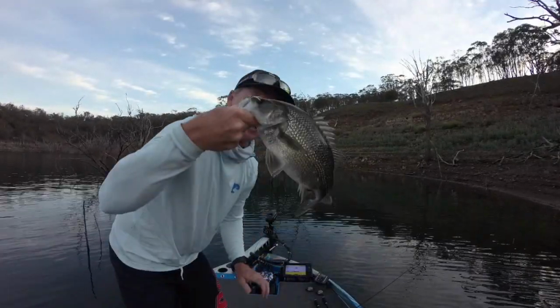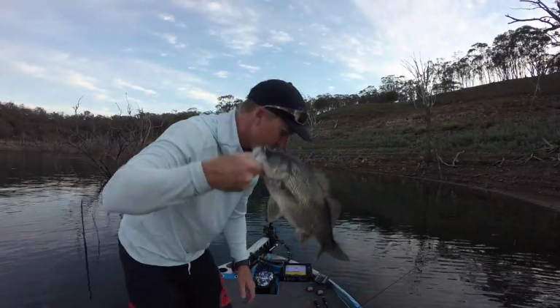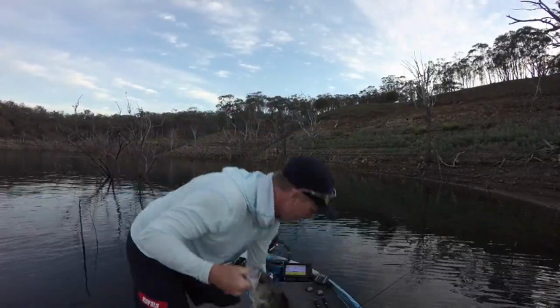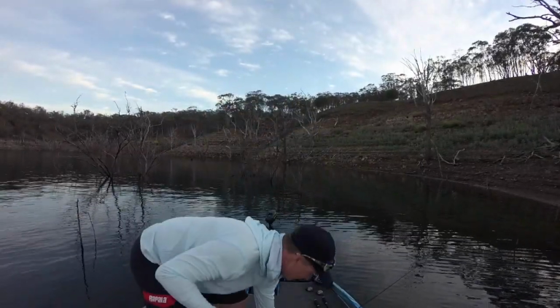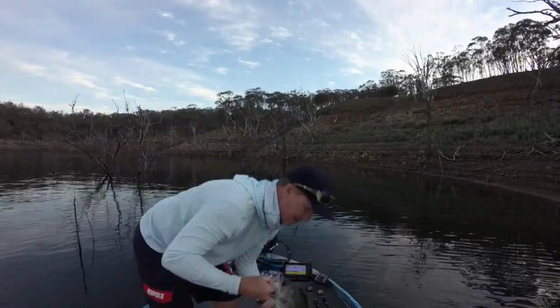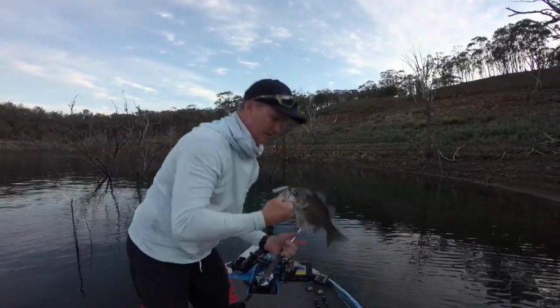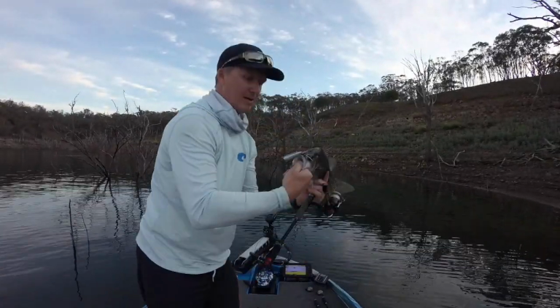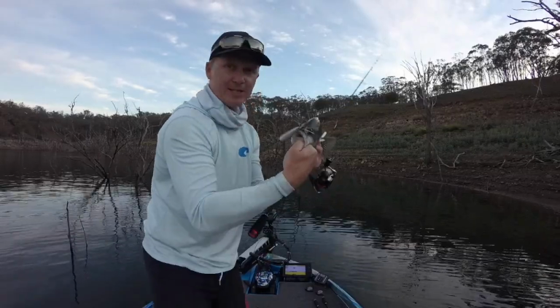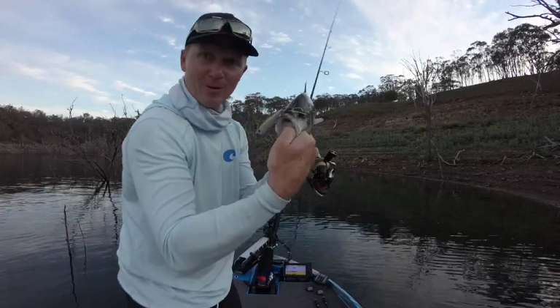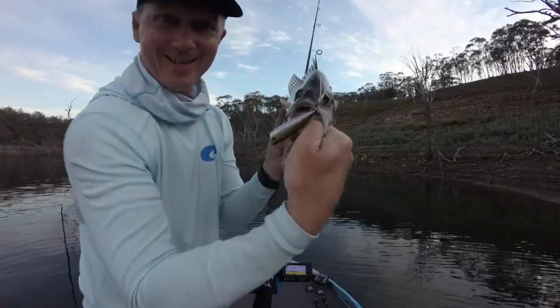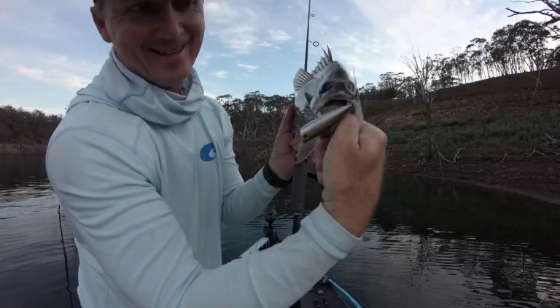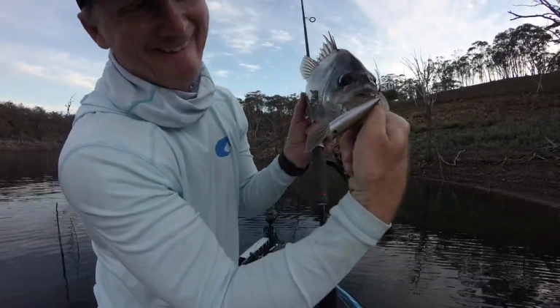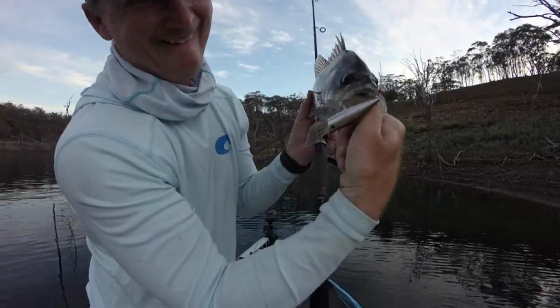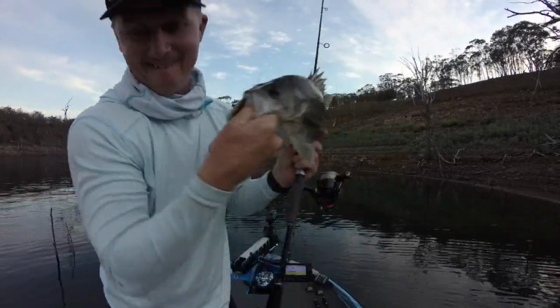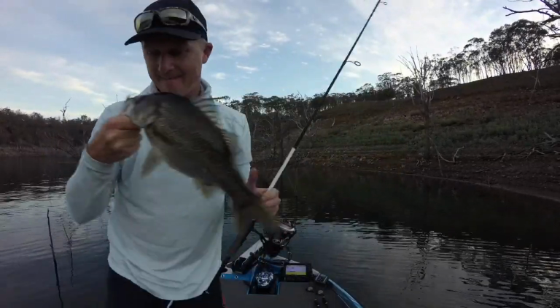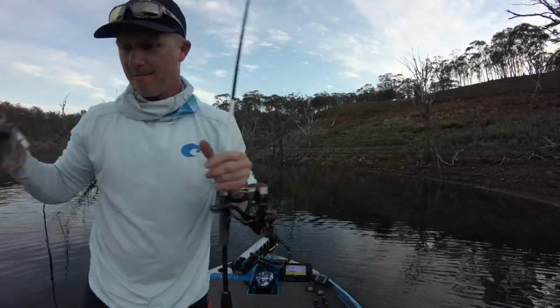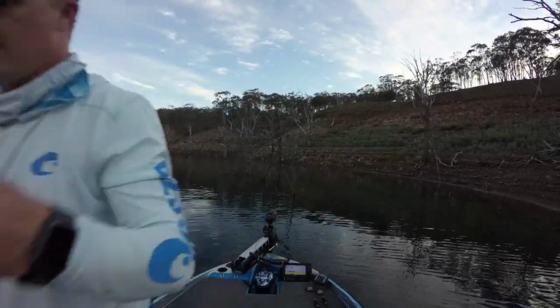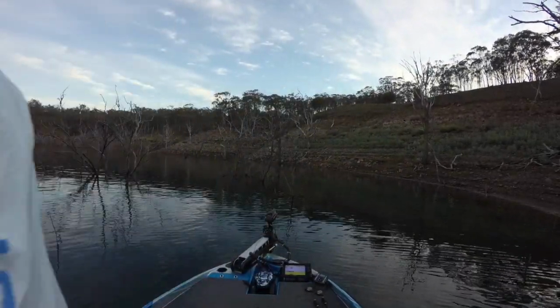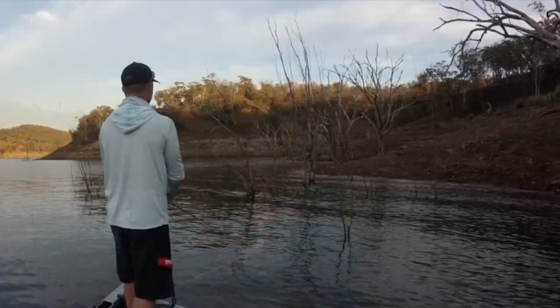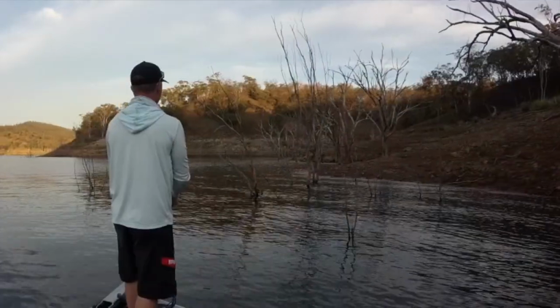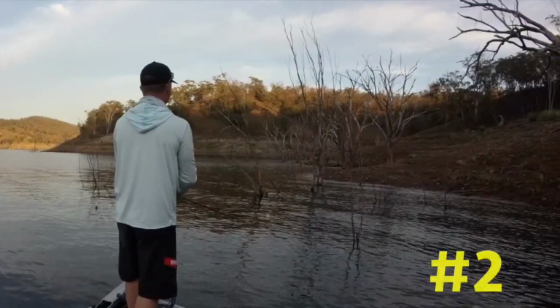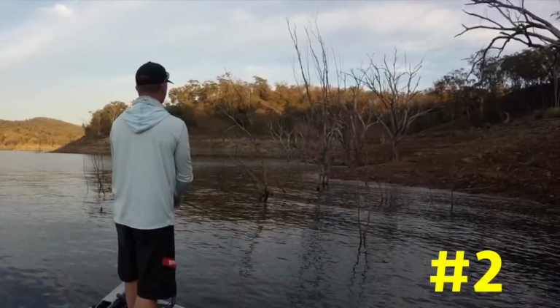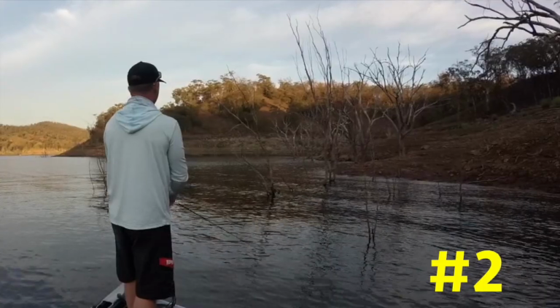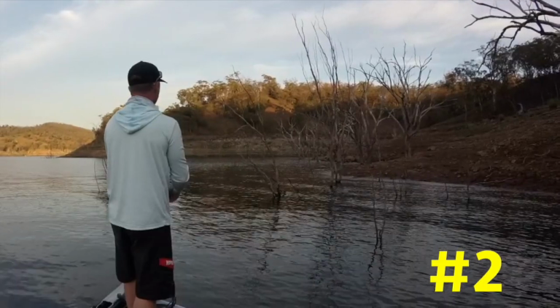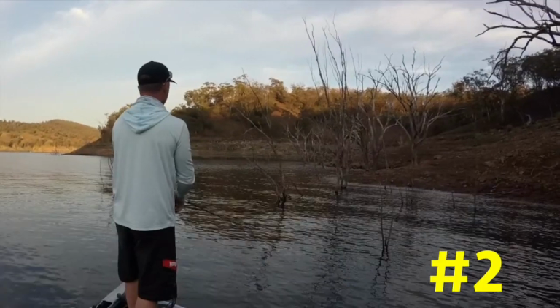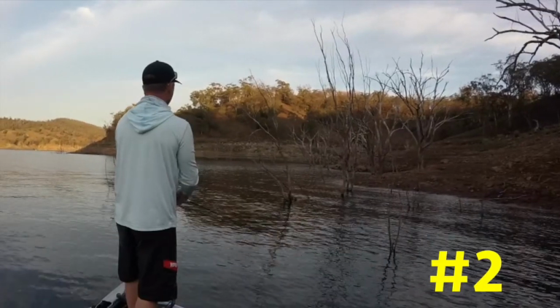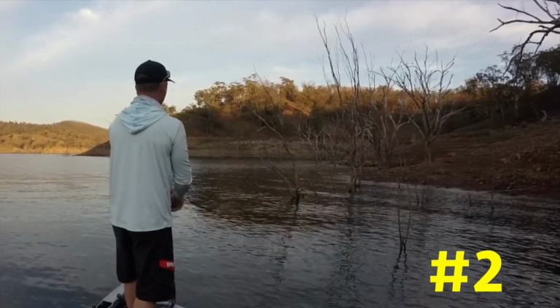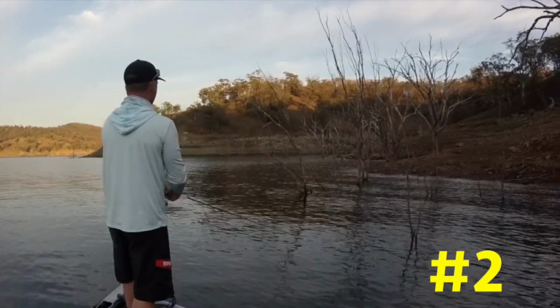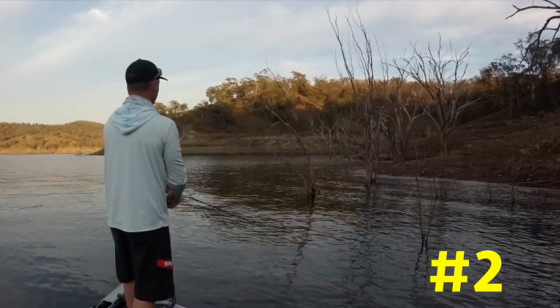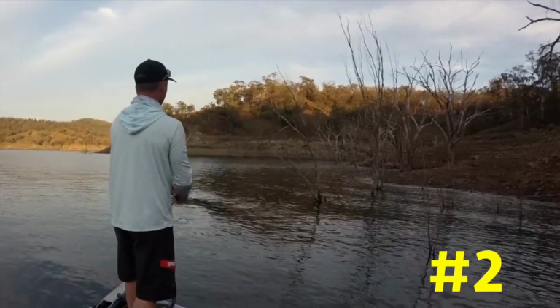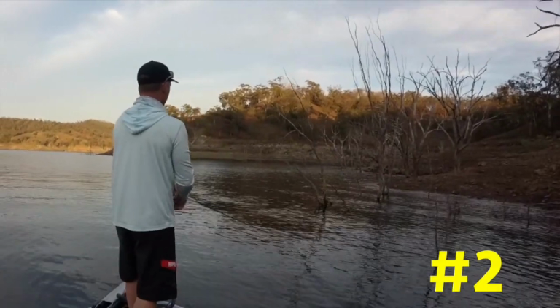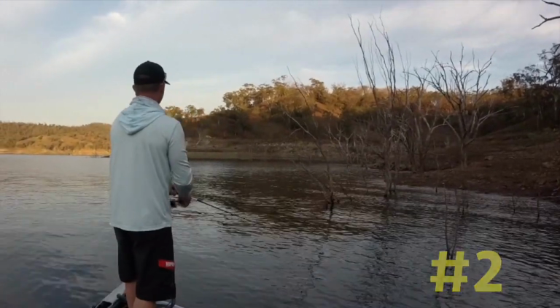Our little fella — little cut face popper. And I don't mind working these top water baits rather aggressively for bass. They don't mind it at all.